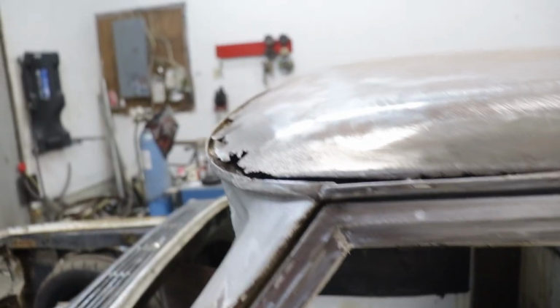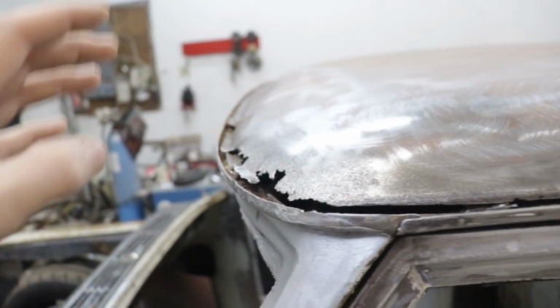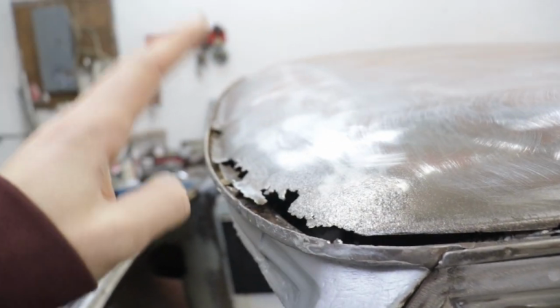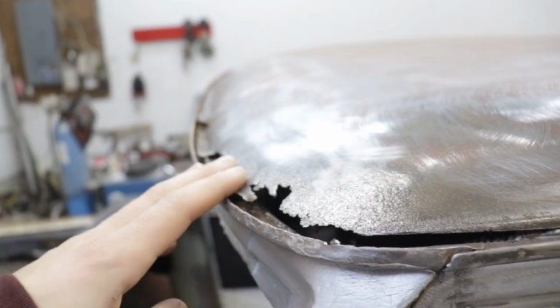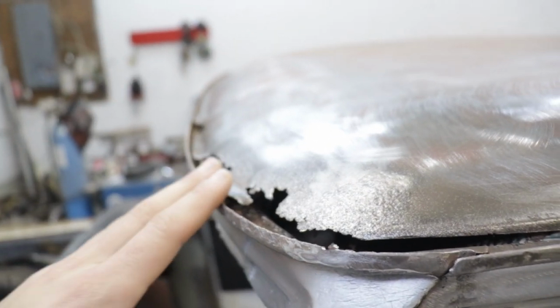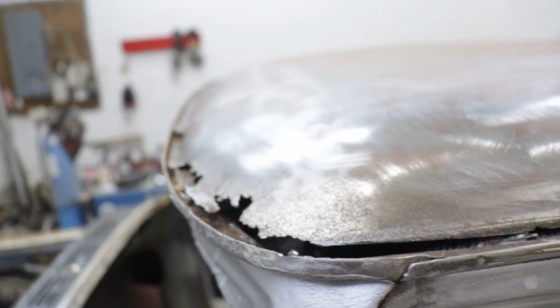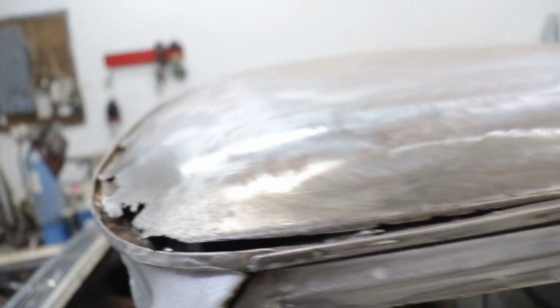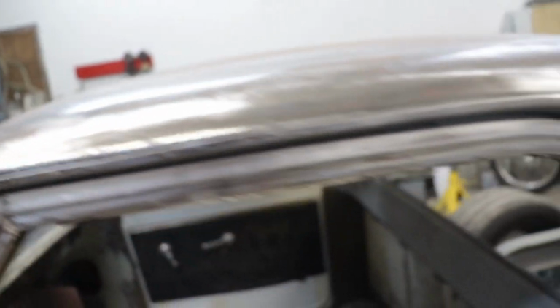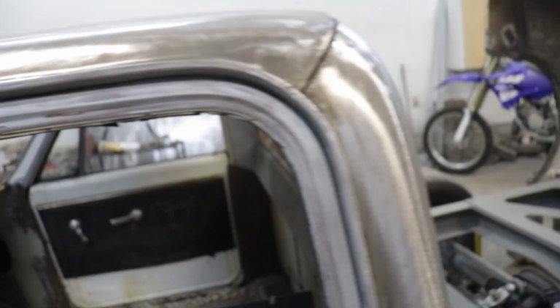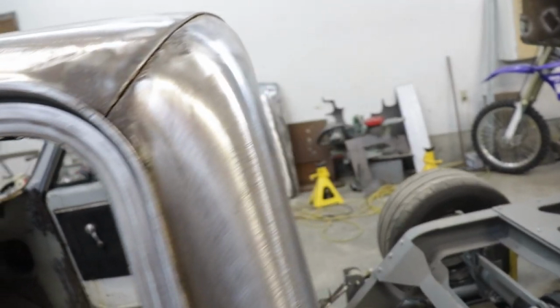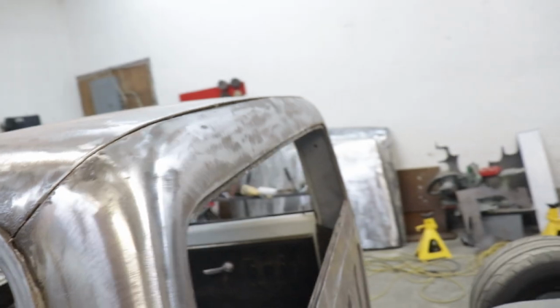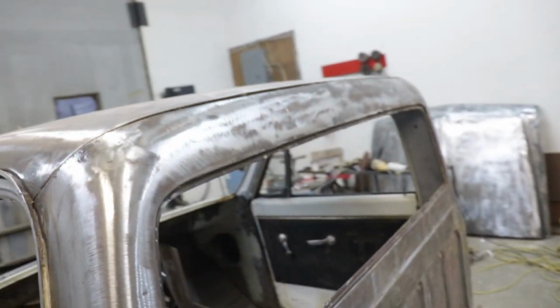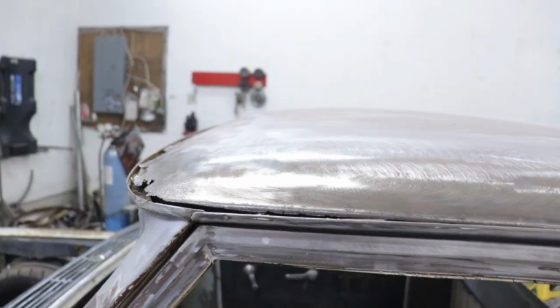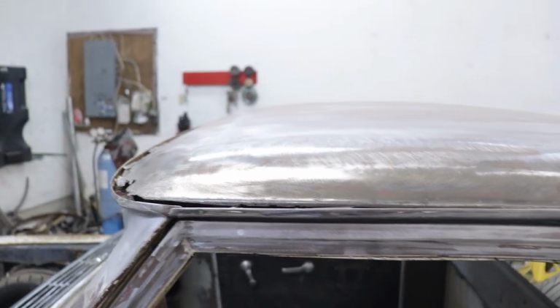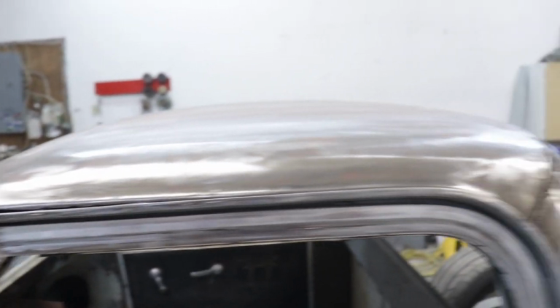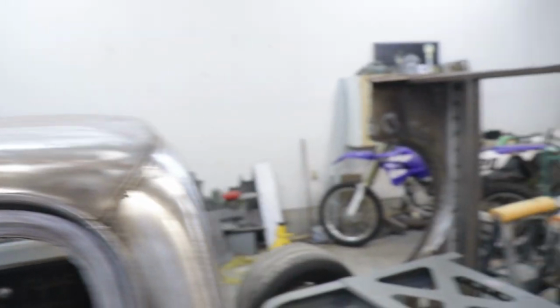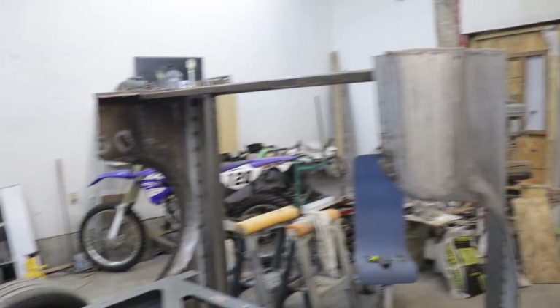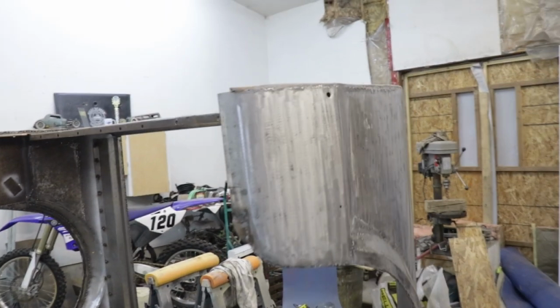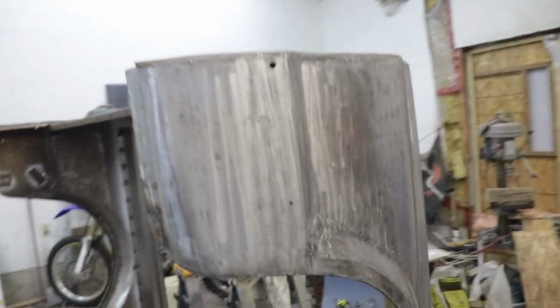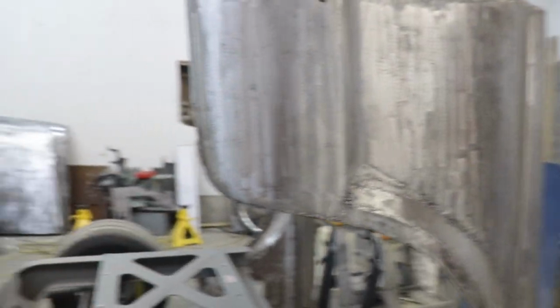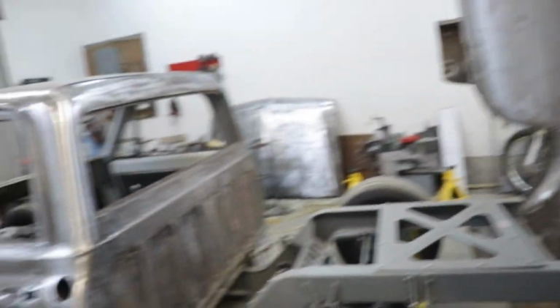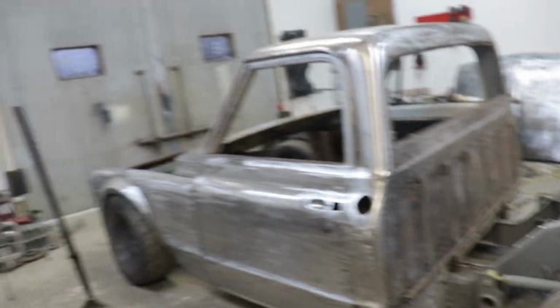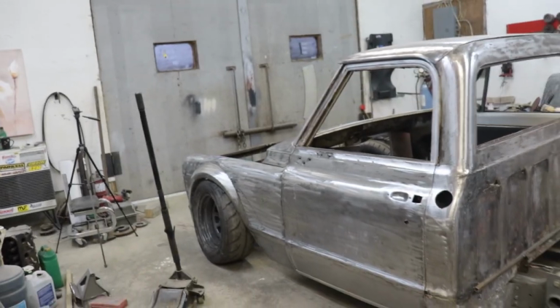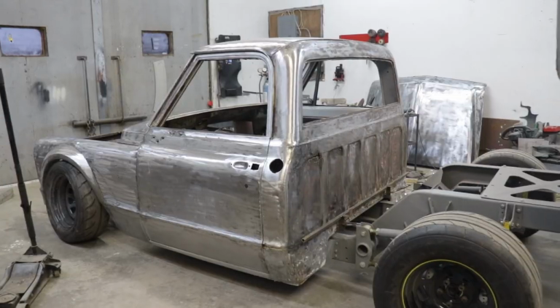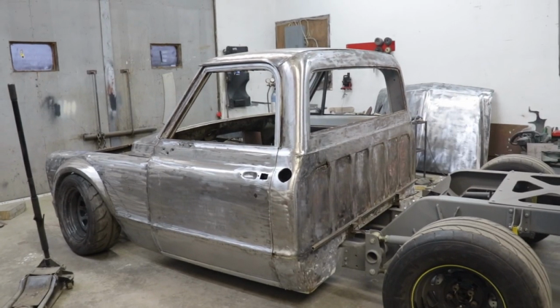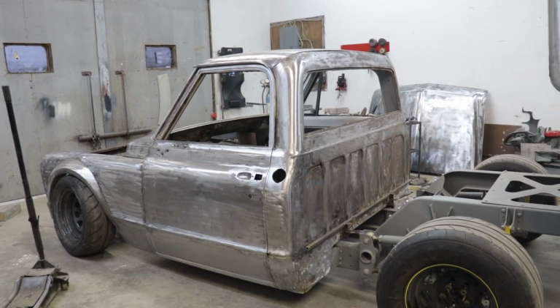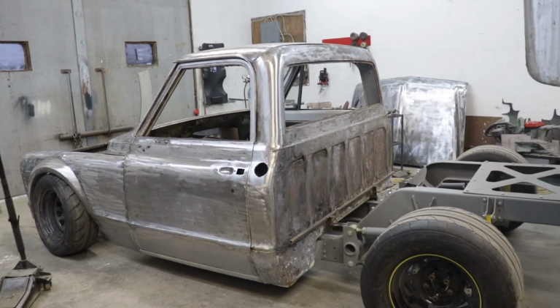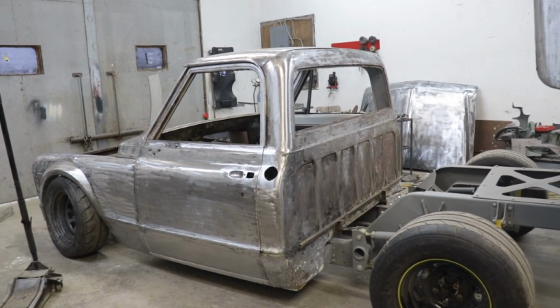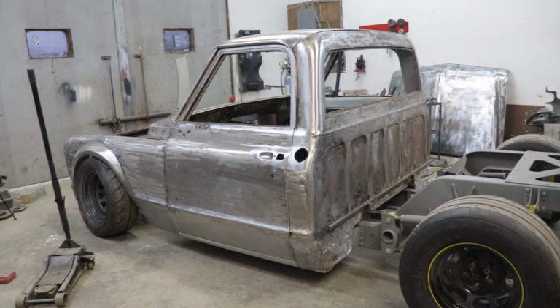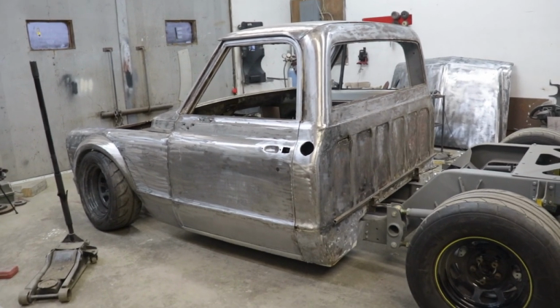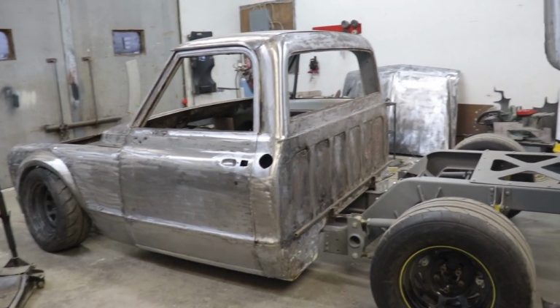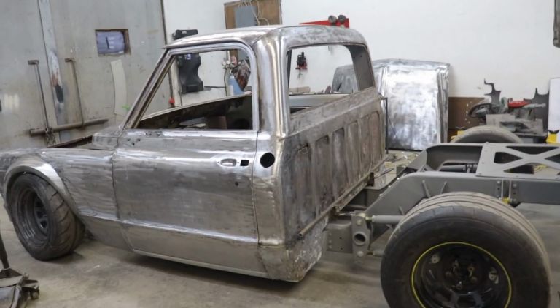There's still some fixing to do on the roof, but I'm going to do that in another video — it's going to be quite a job, but it should be alright. So now I'm going to put the box back on and put the hood on just to see how it looks with all the bare metal pieces. I think it's going to be pretty sick.